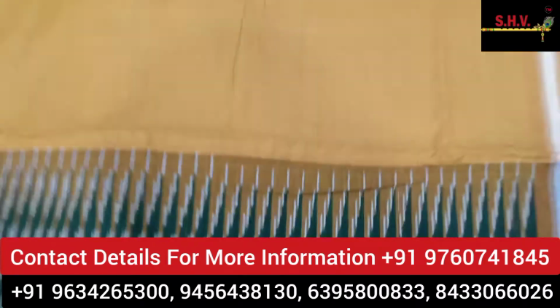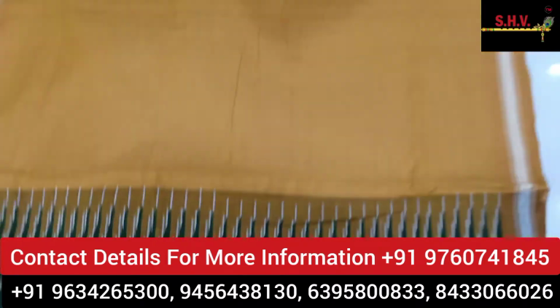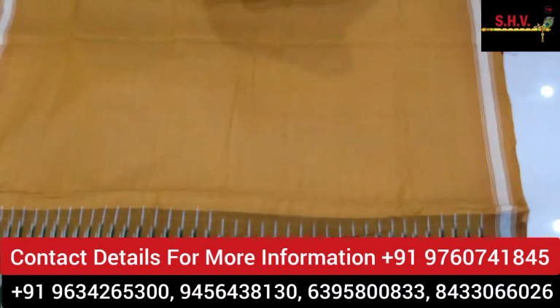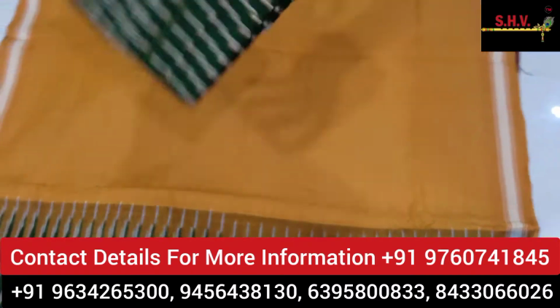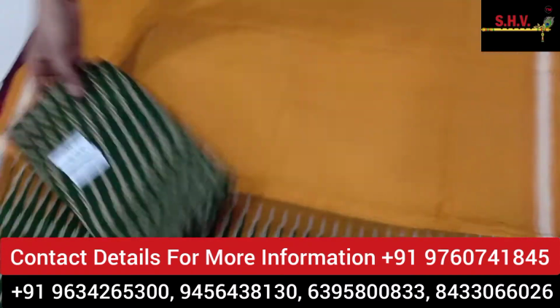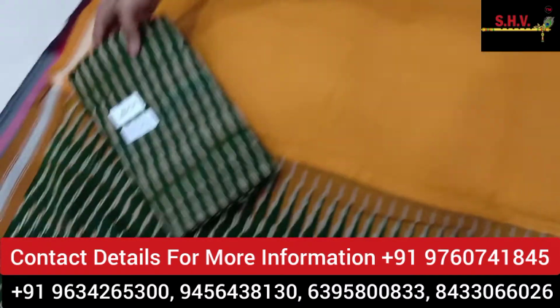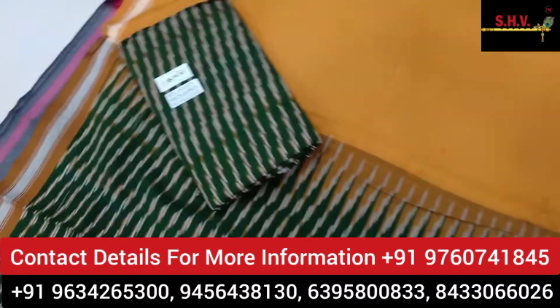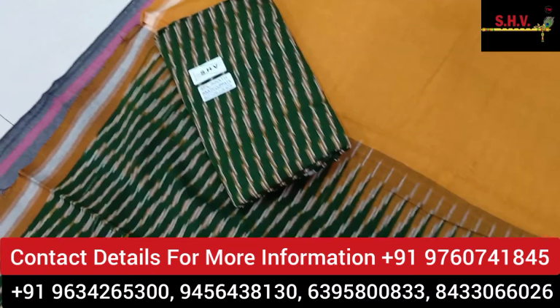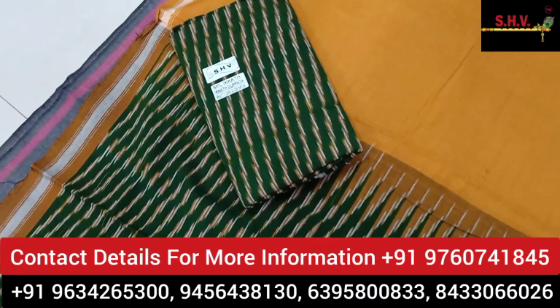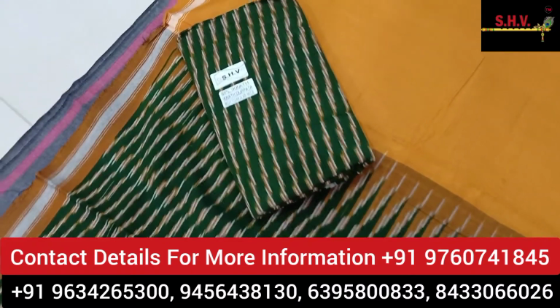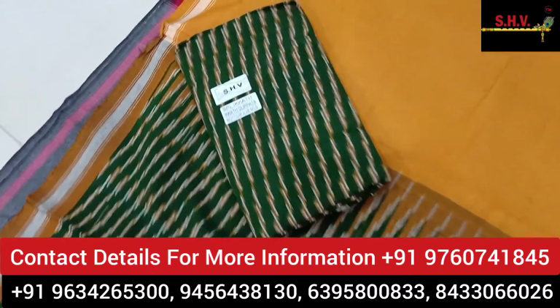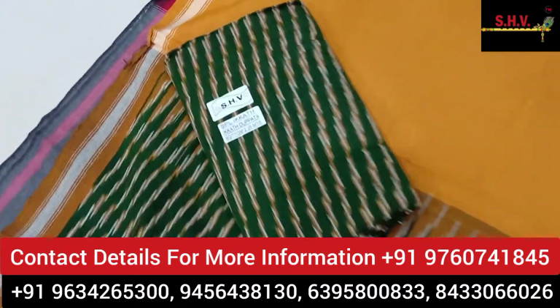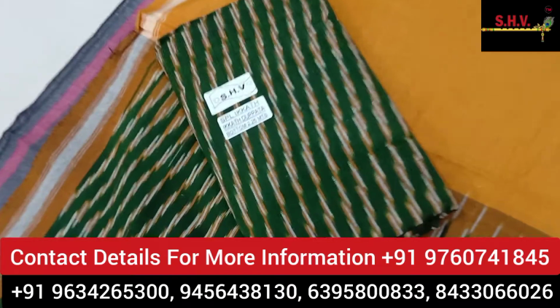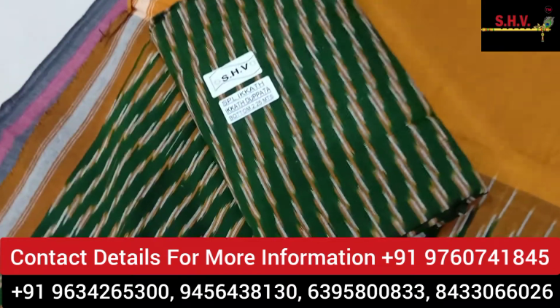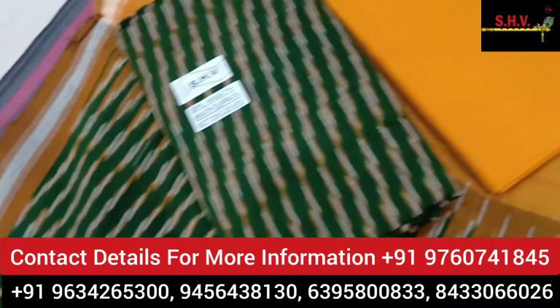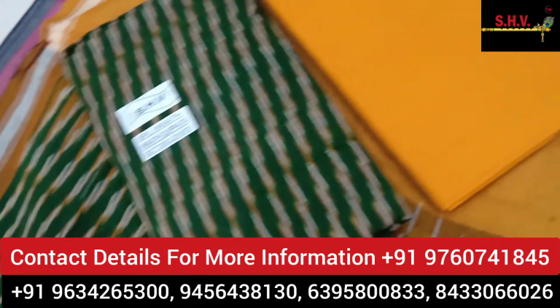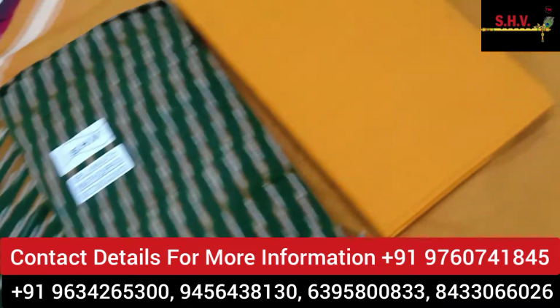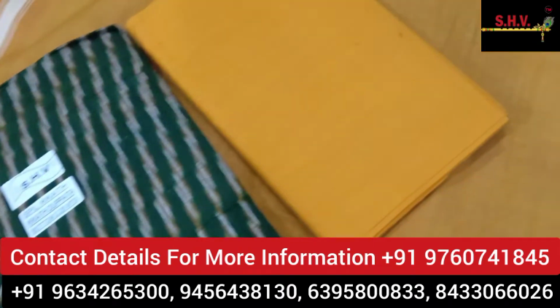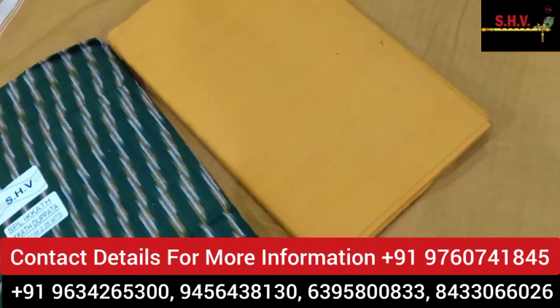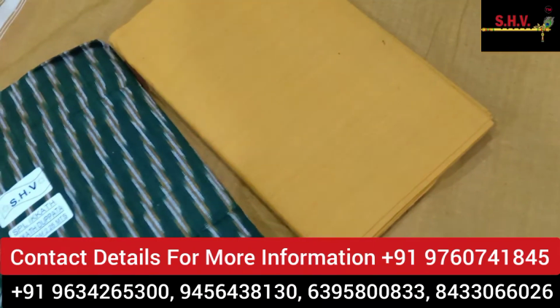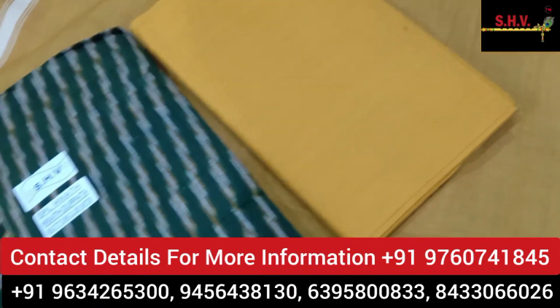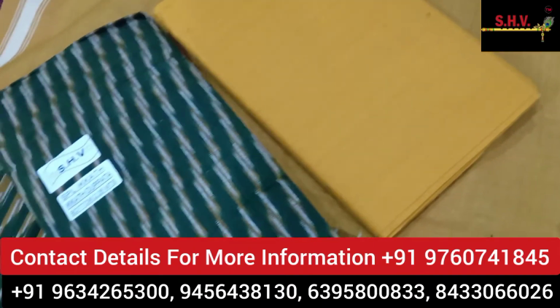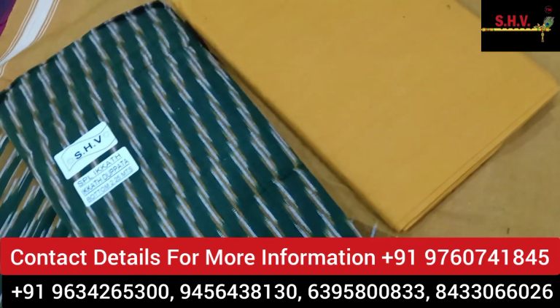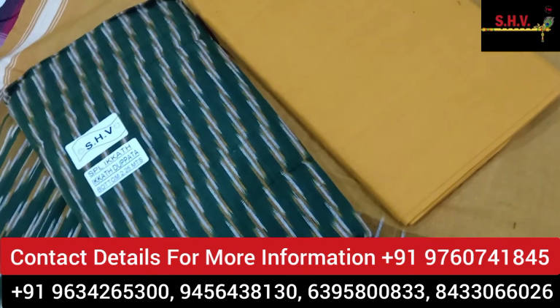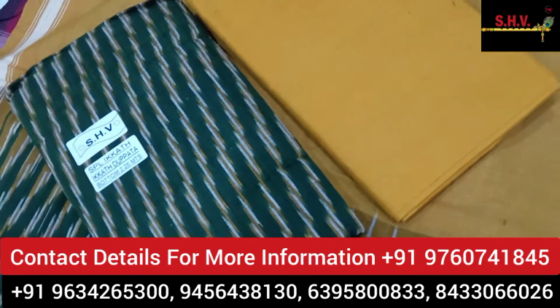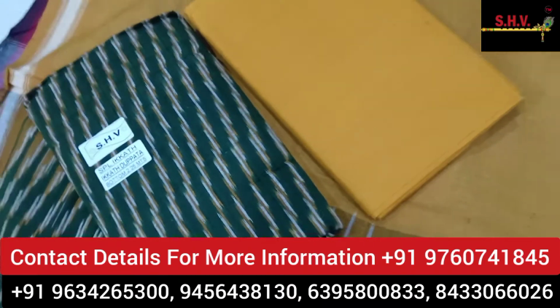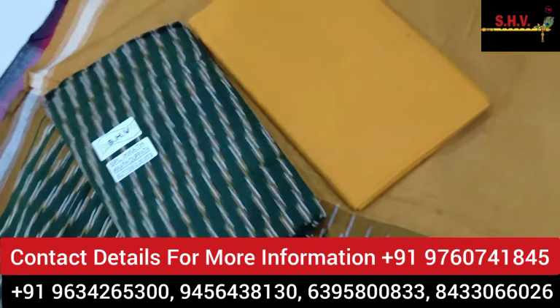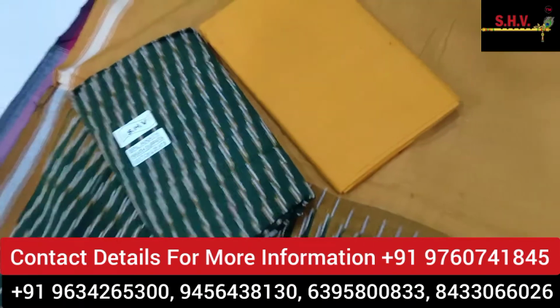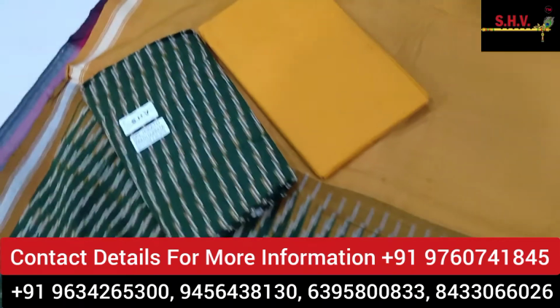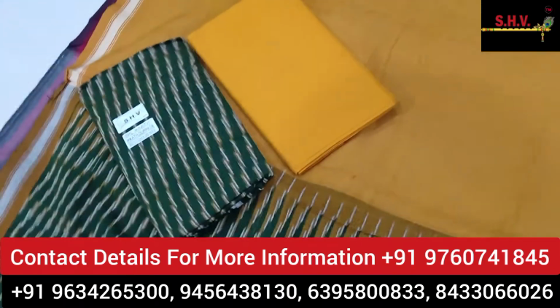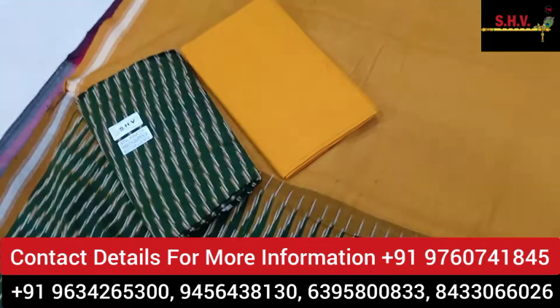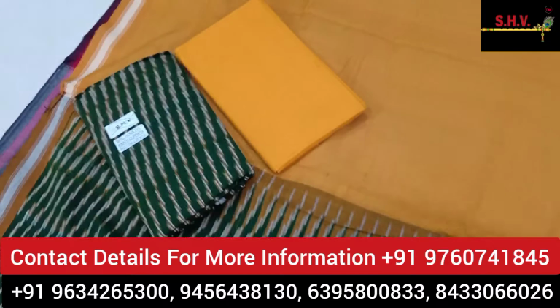This one is the top and this is the bottom. We have more colors available in this collection.